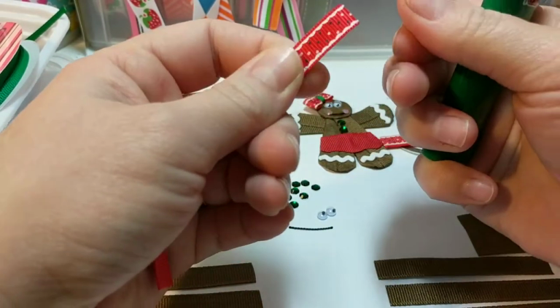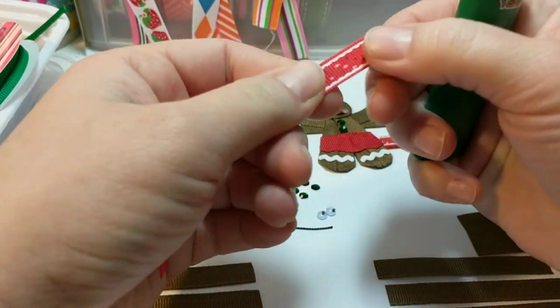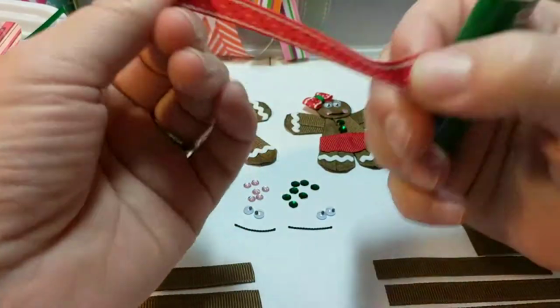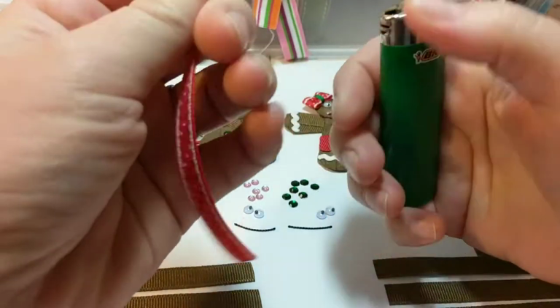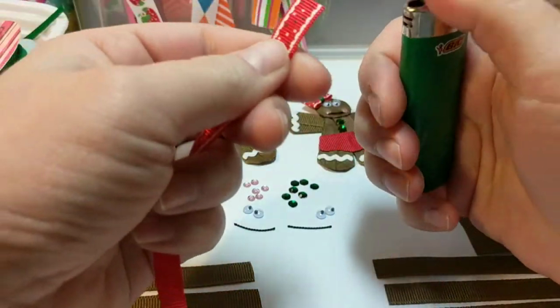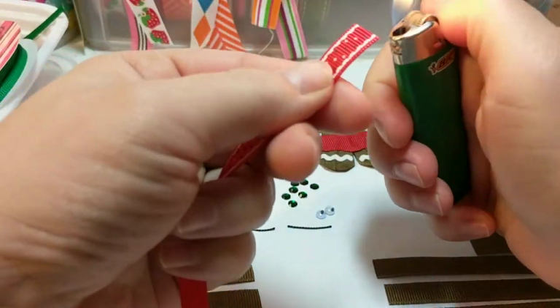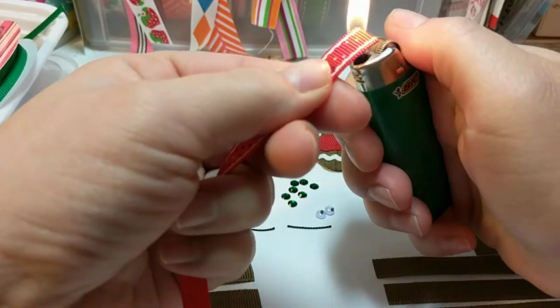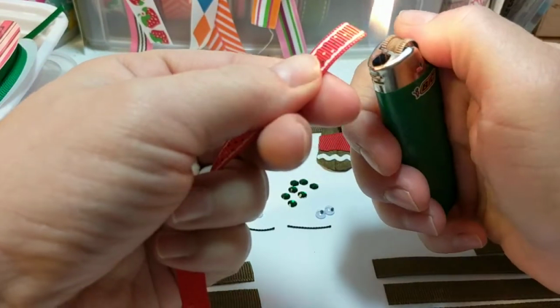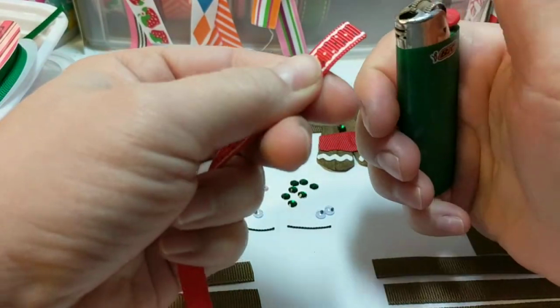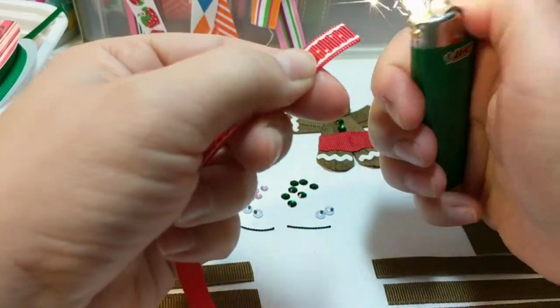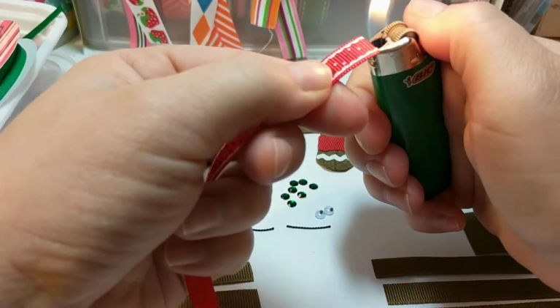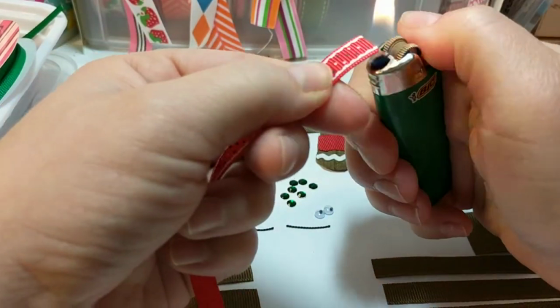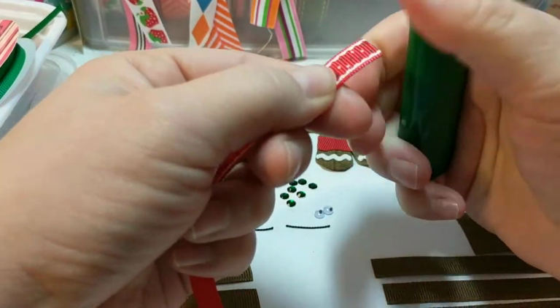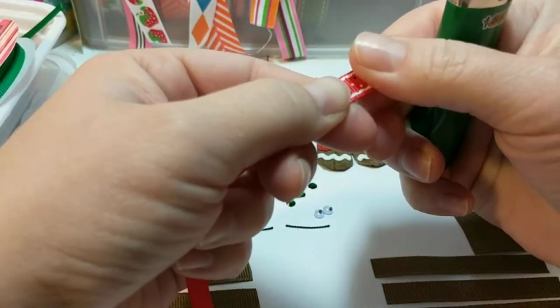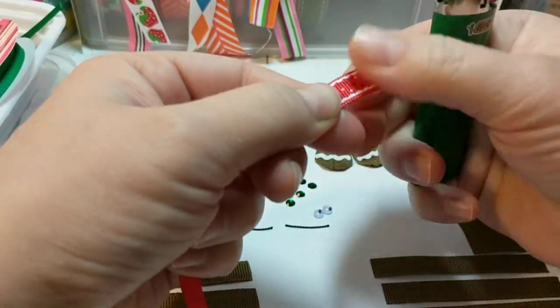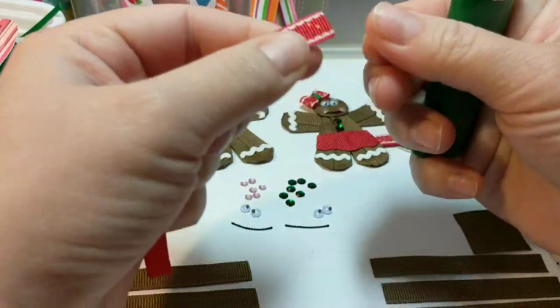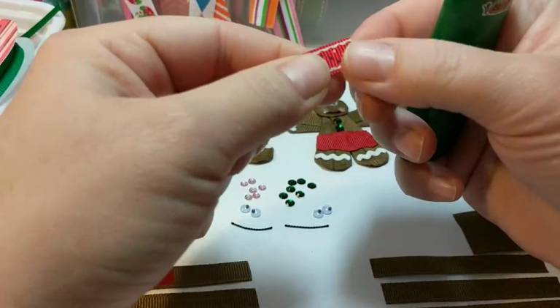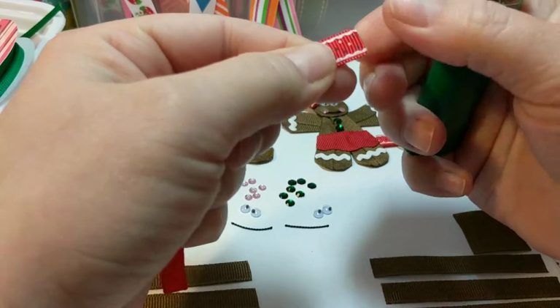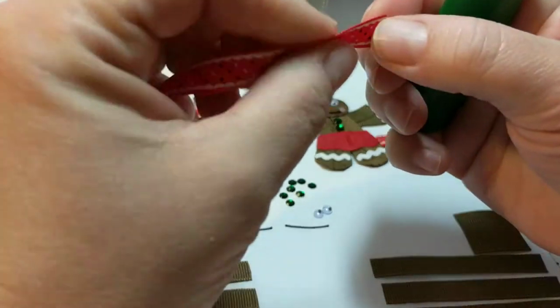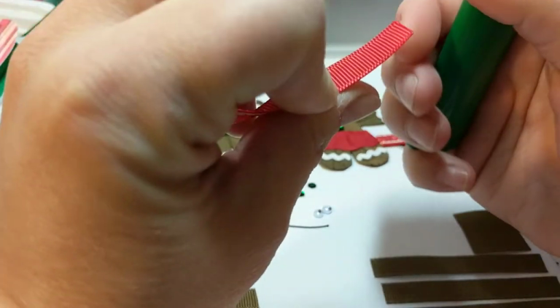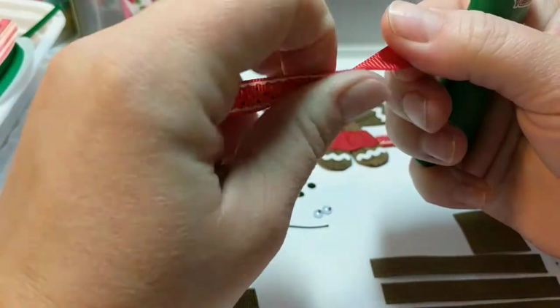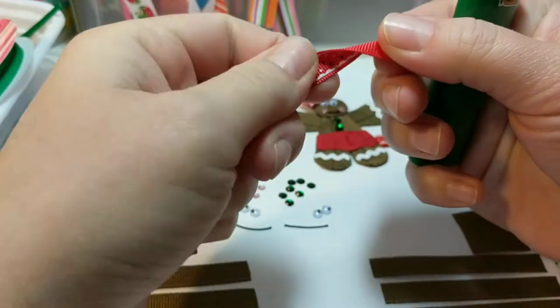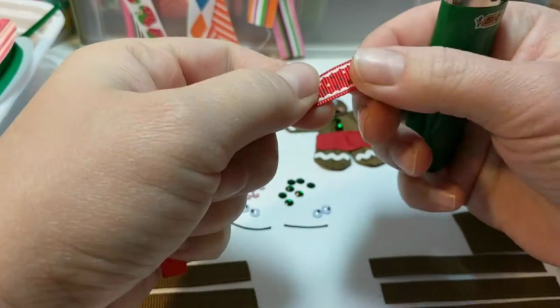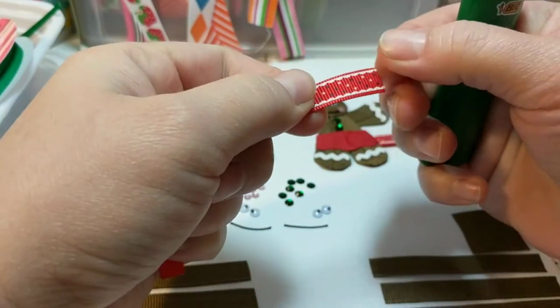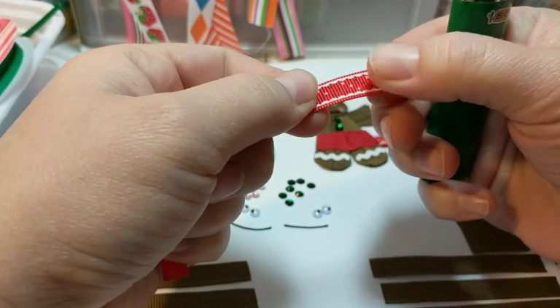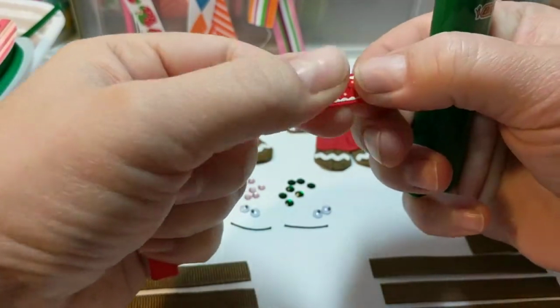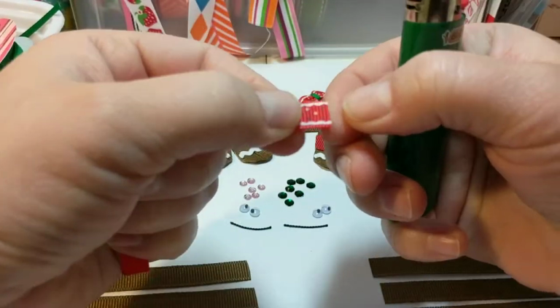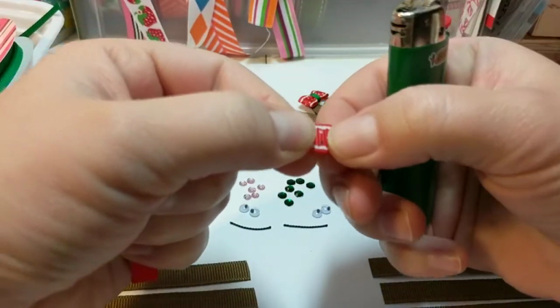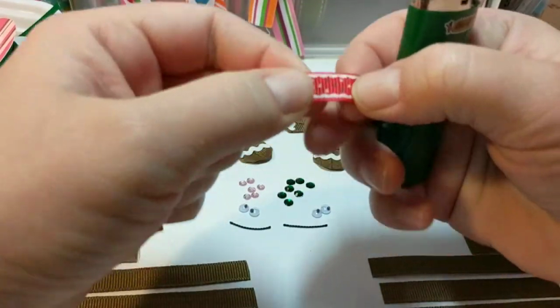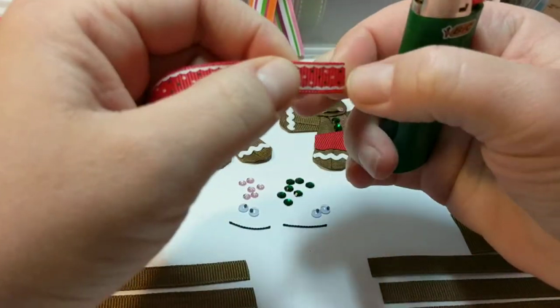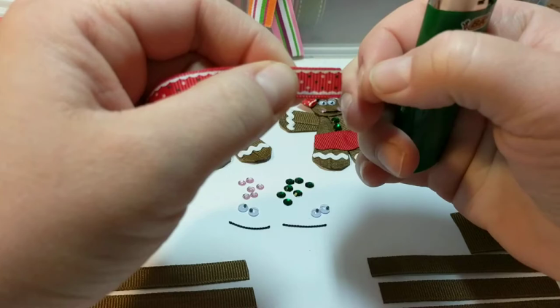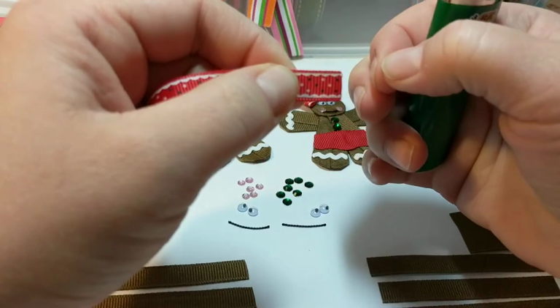Usually they're made out of like a nylon or a polyester. Don't want to do this on a cotton ribbon because that could catch fire. But you see now if I pull it, it's not going to fray.